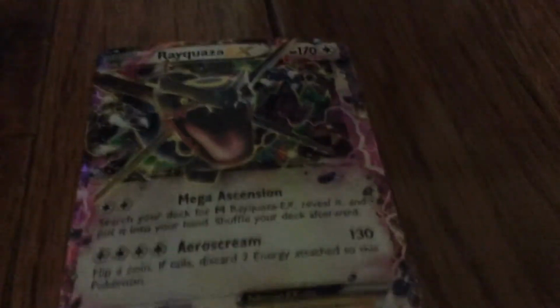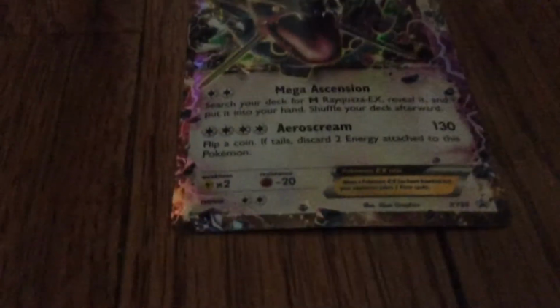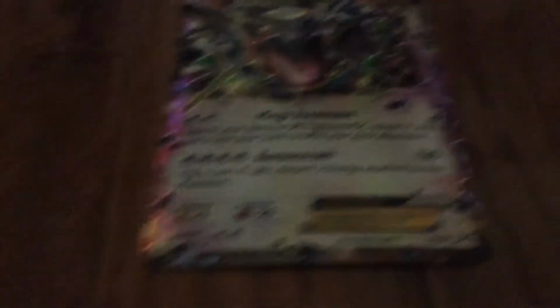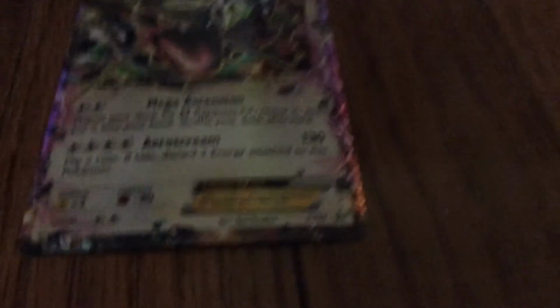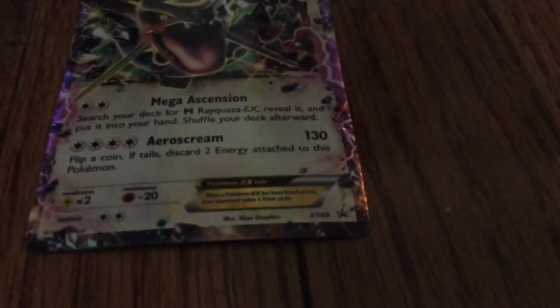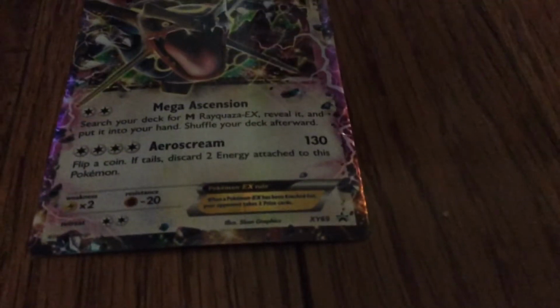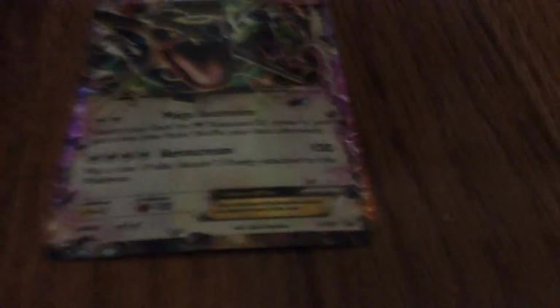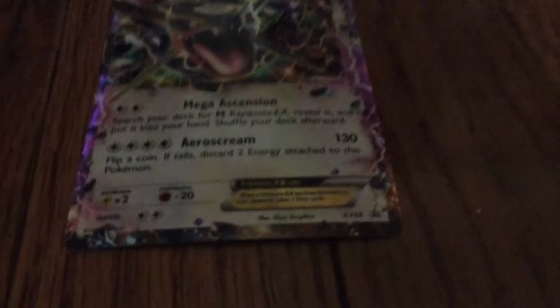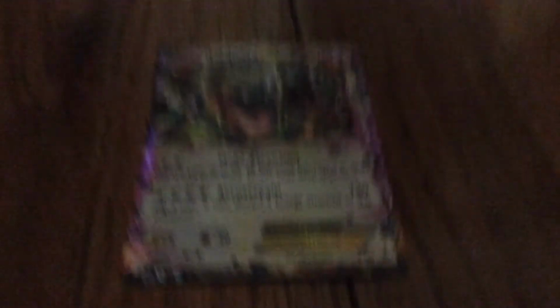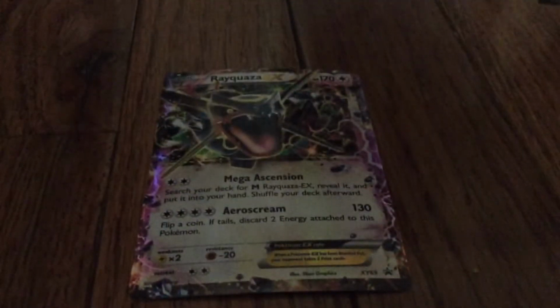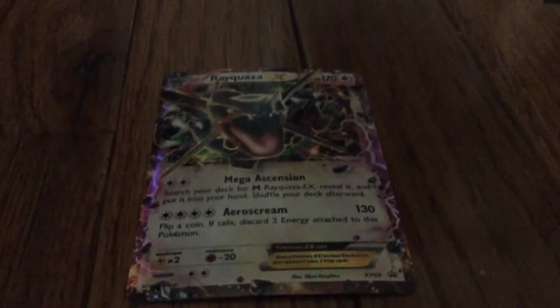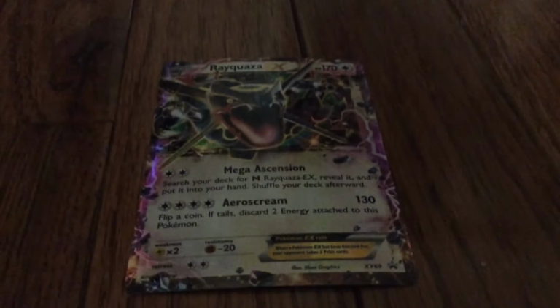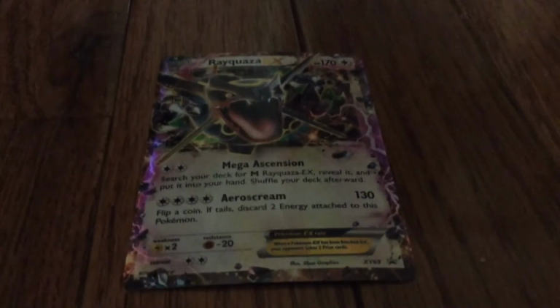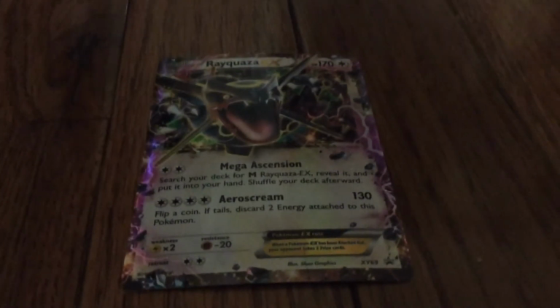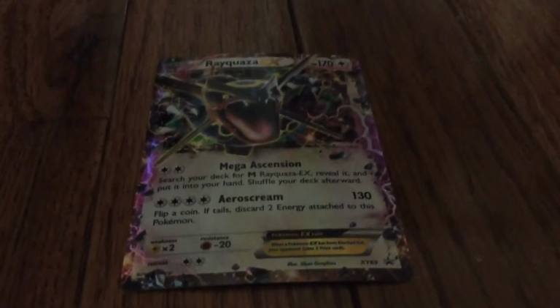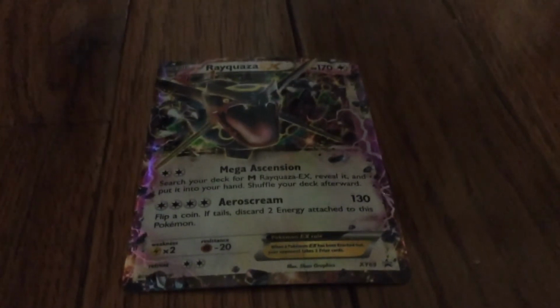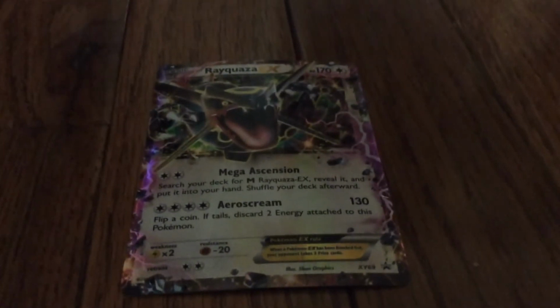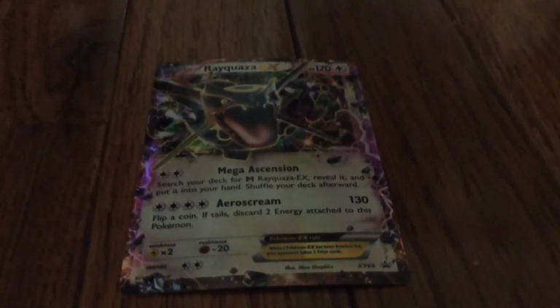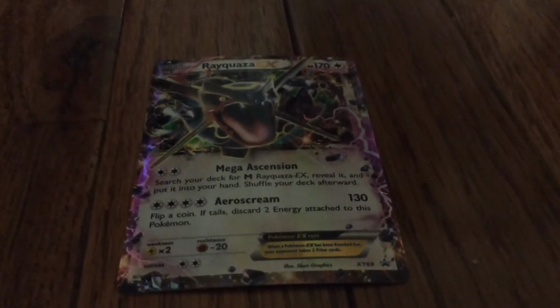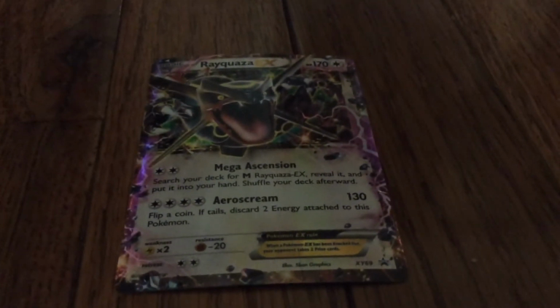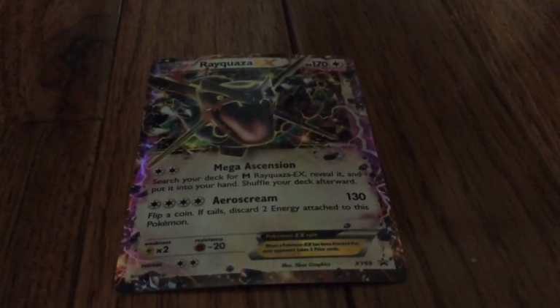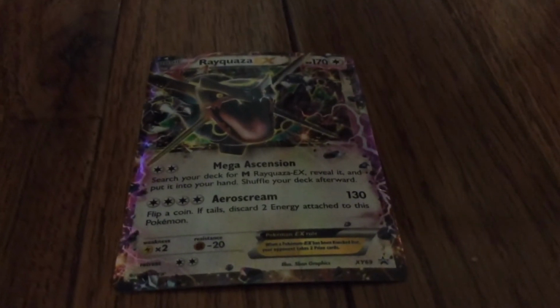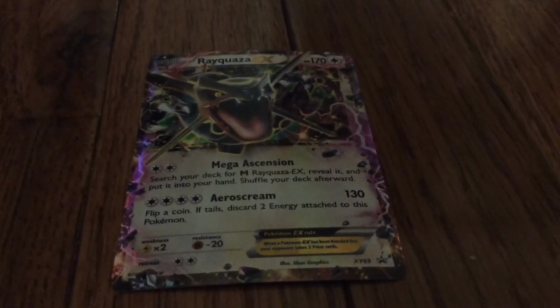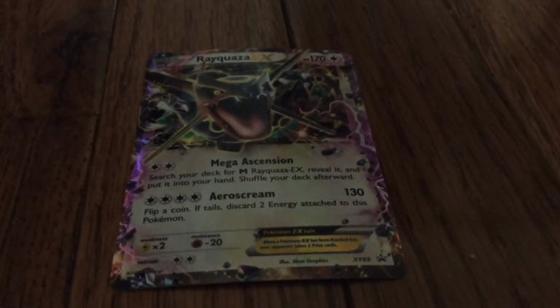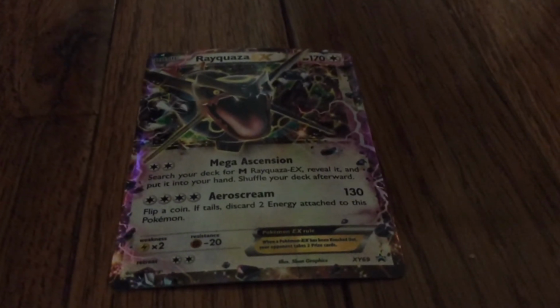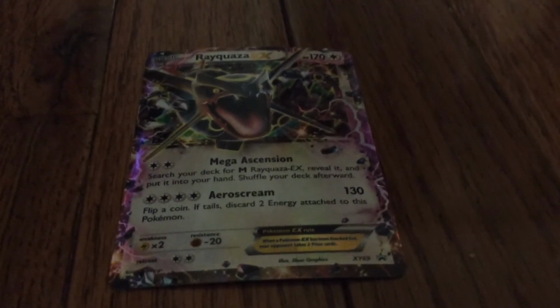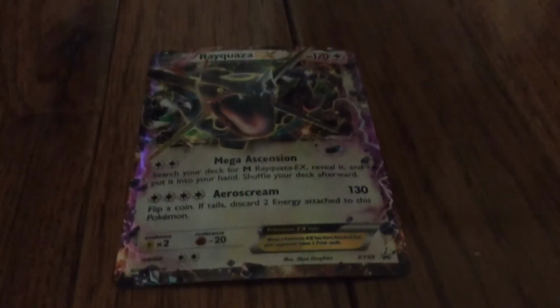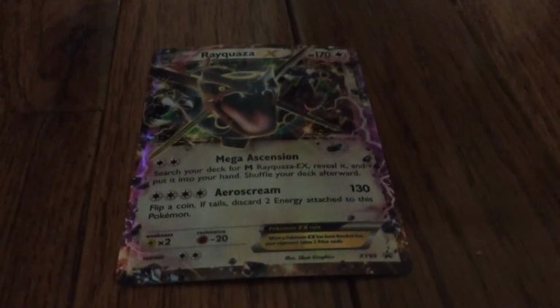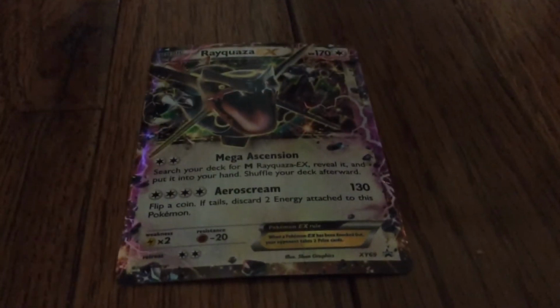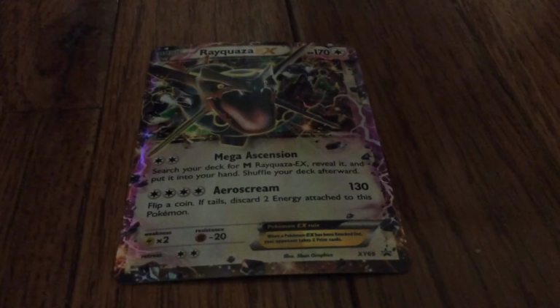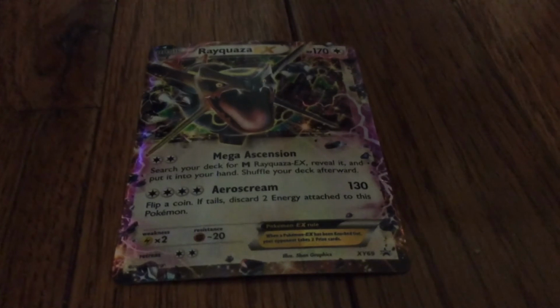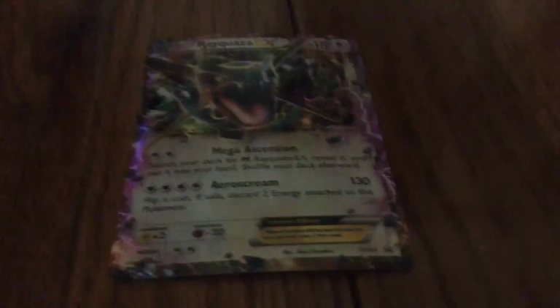The next card we got over here is Rayquaza. It has 170 HP and can do 130 damage.